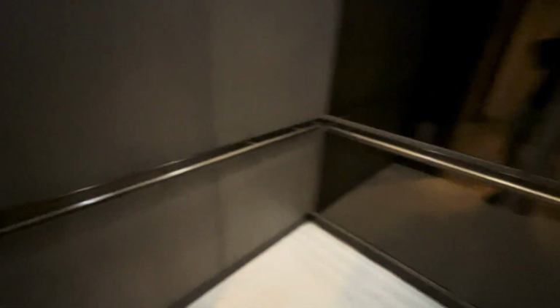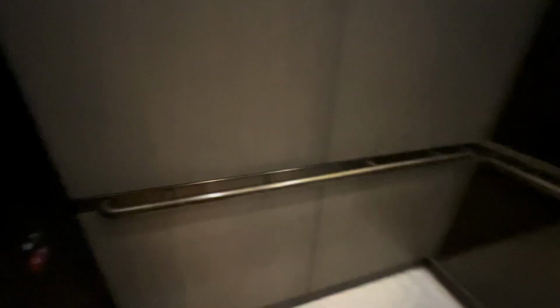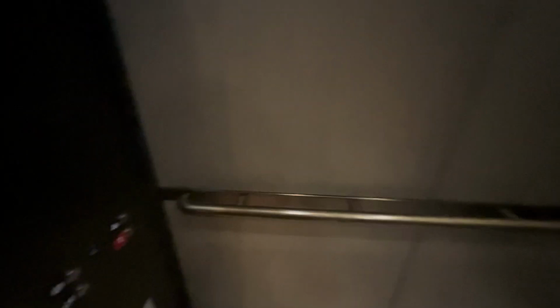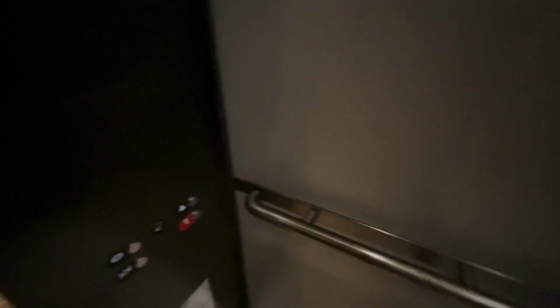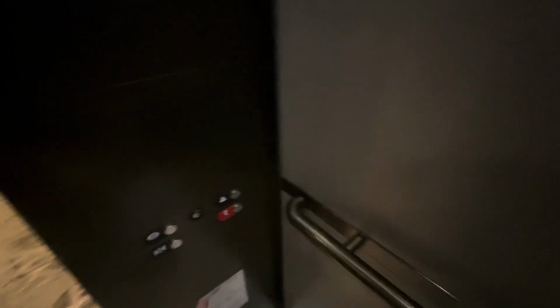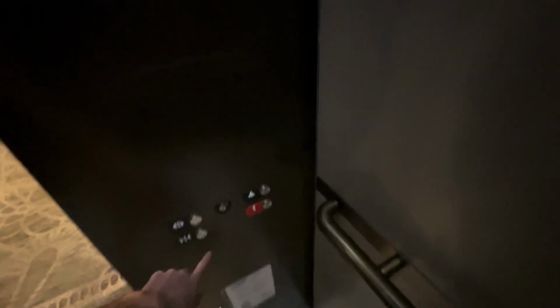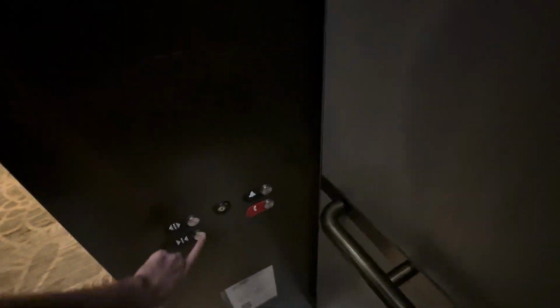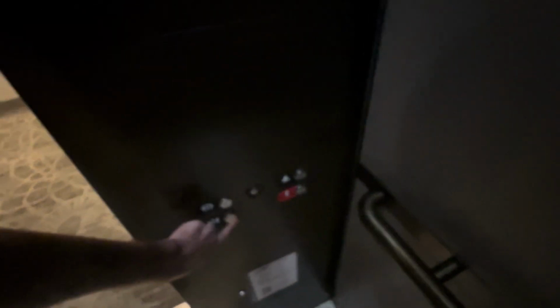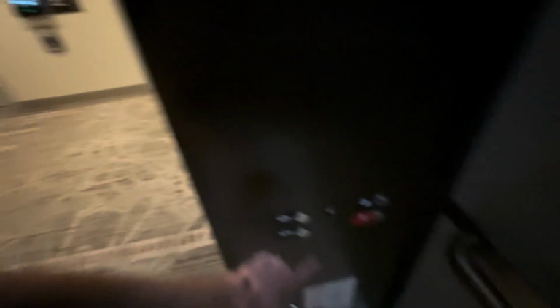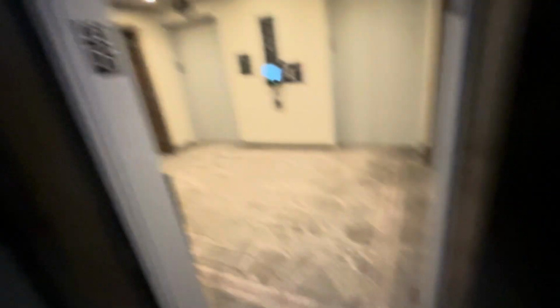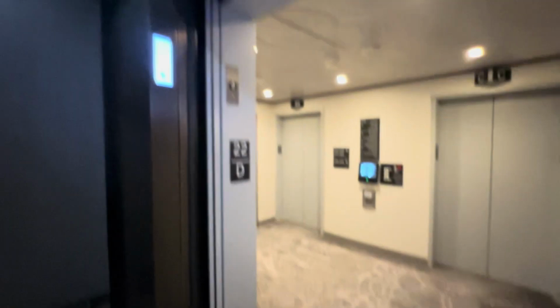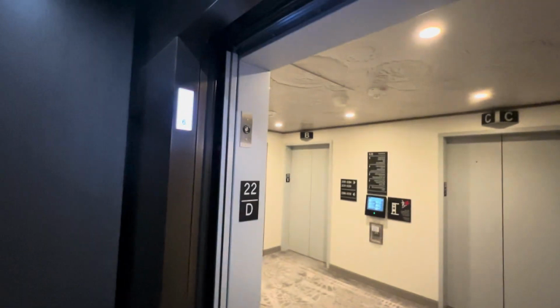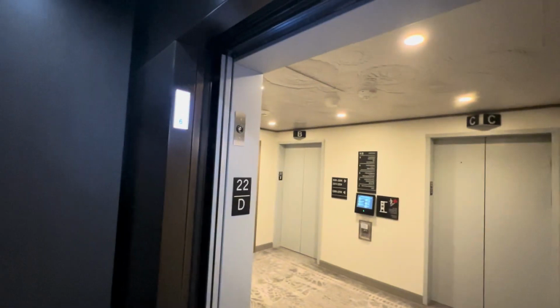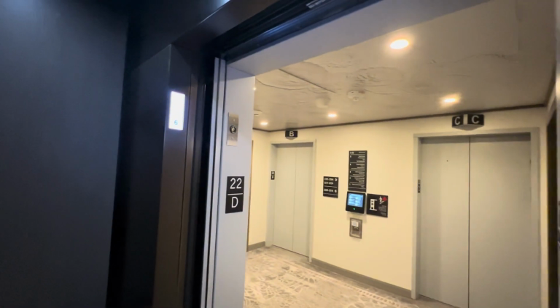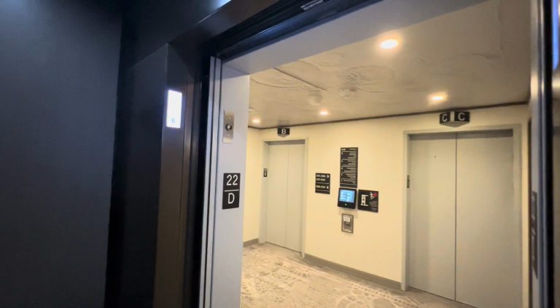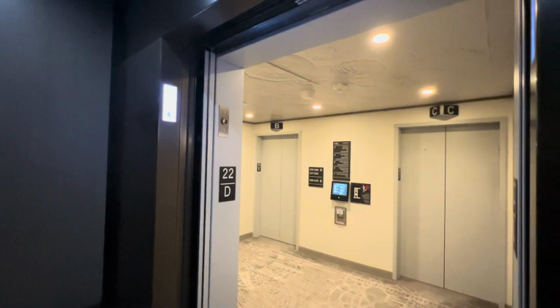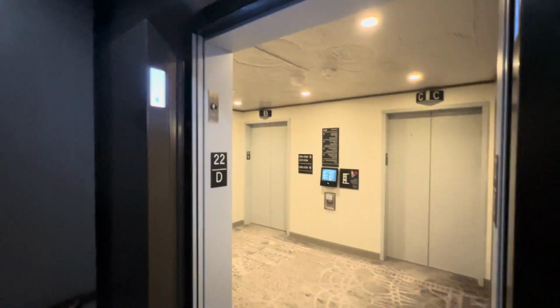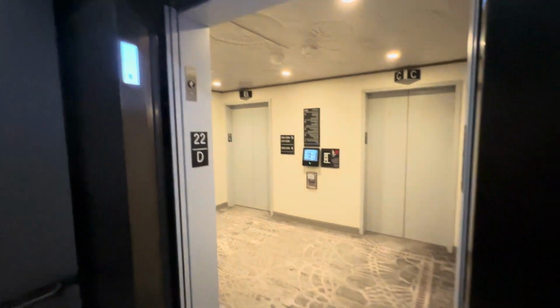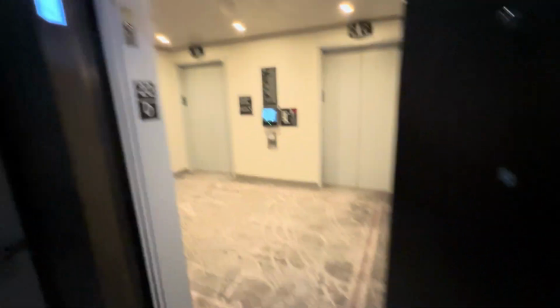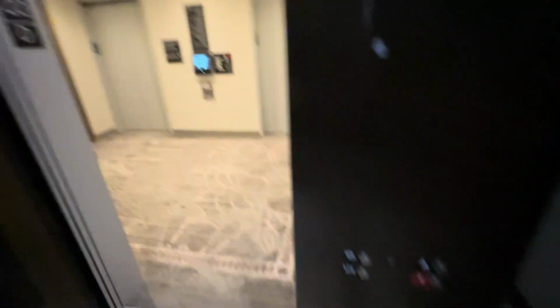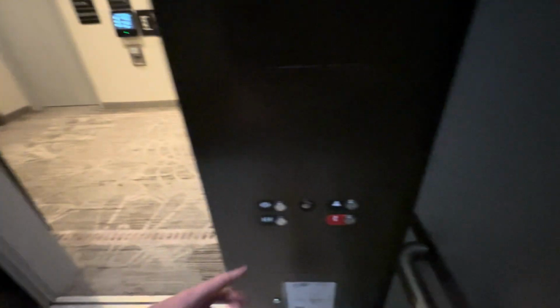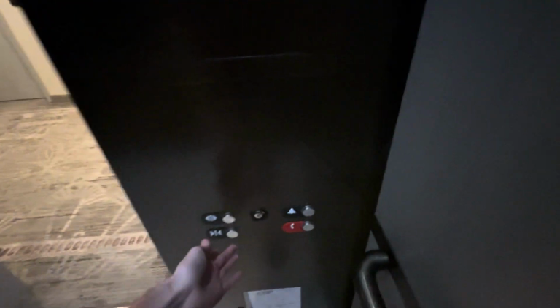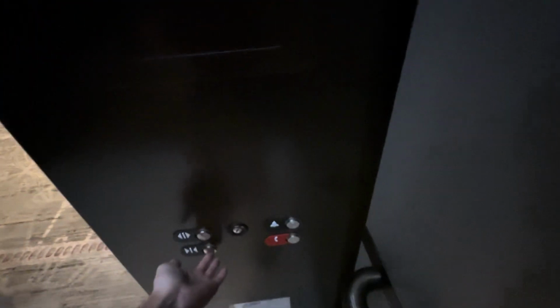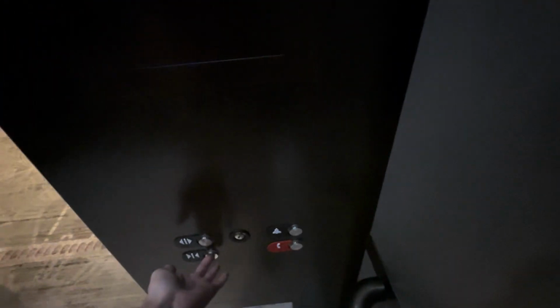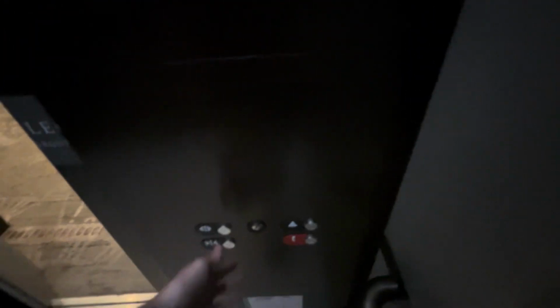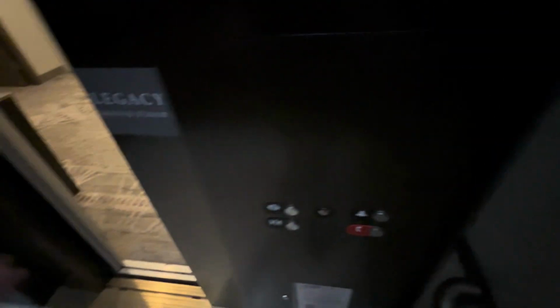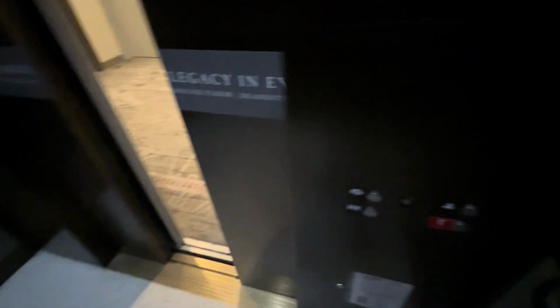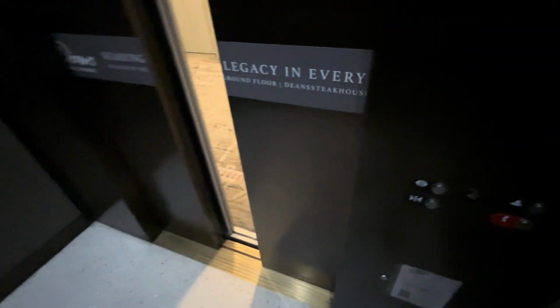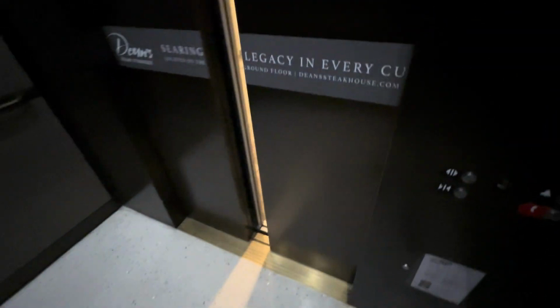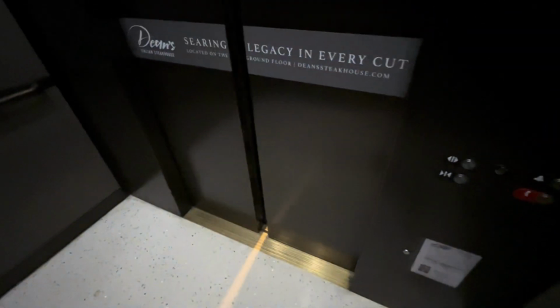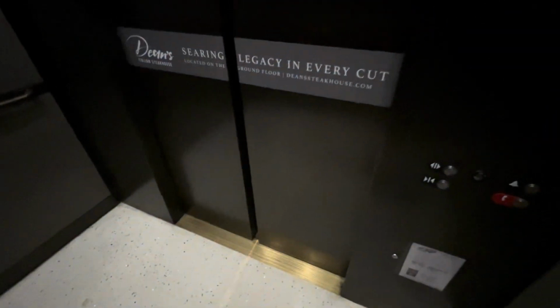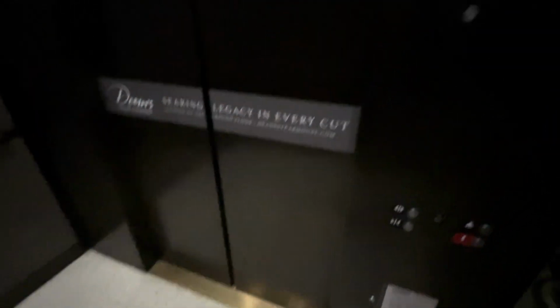We're in elevator D now, and we're going to six. These are really nice. I think this one has a good motor sound.